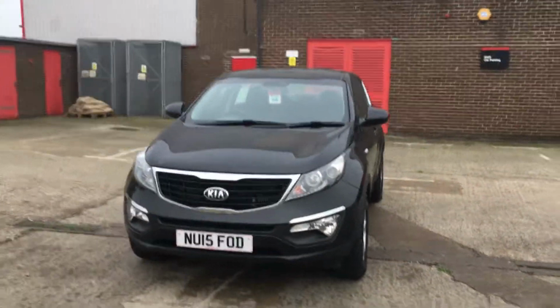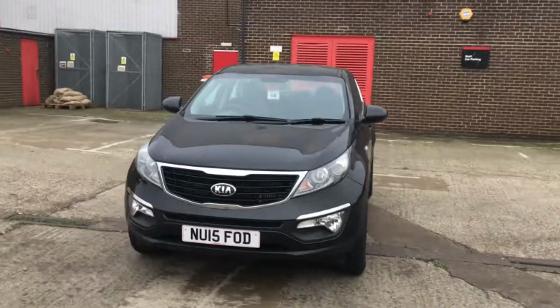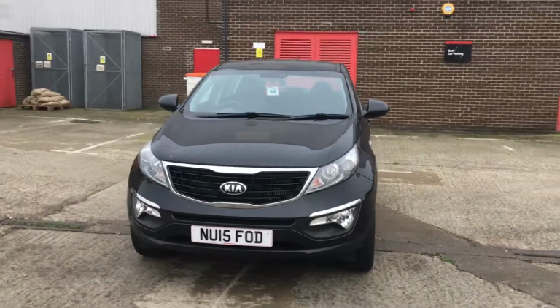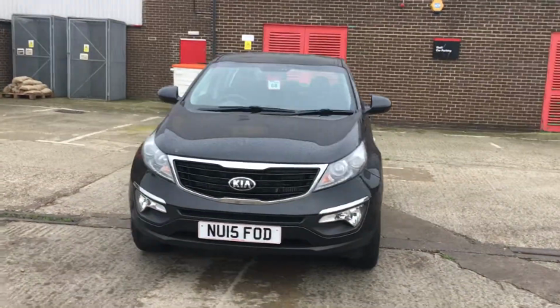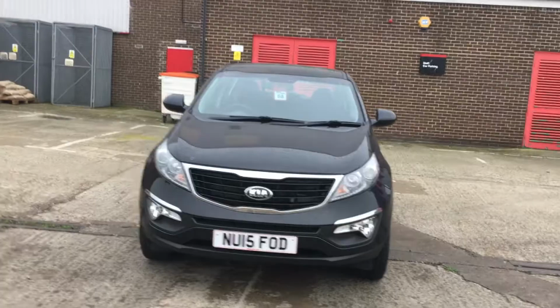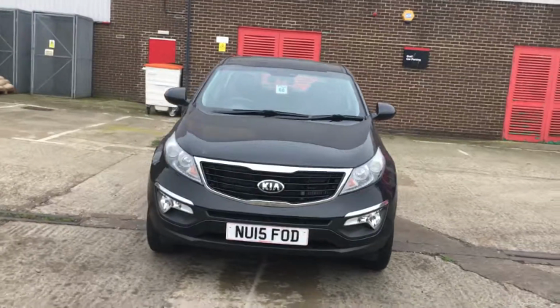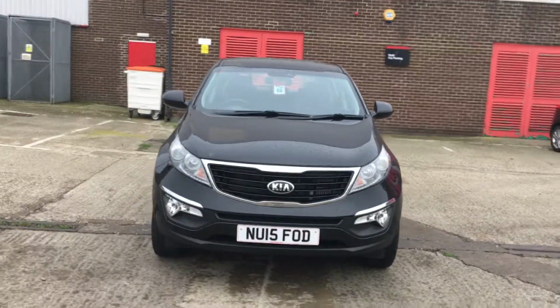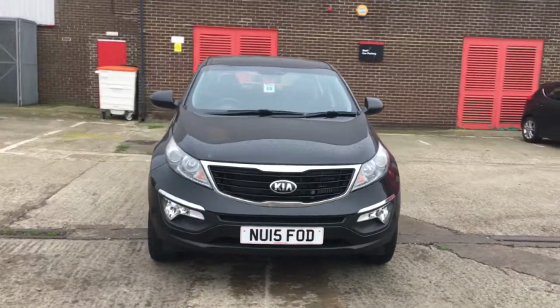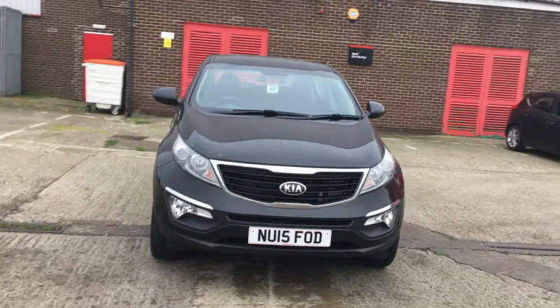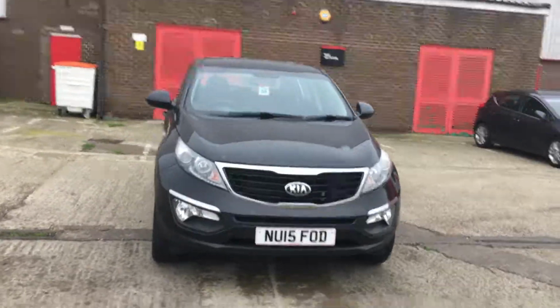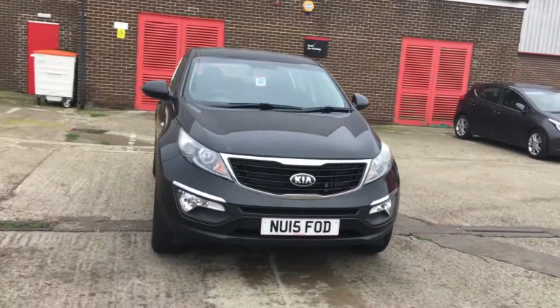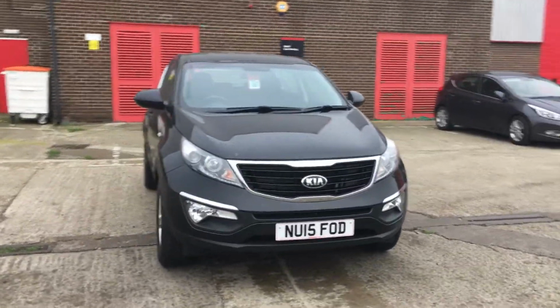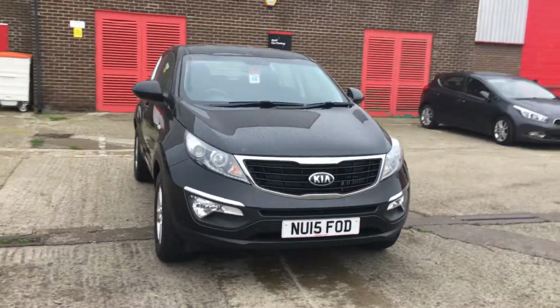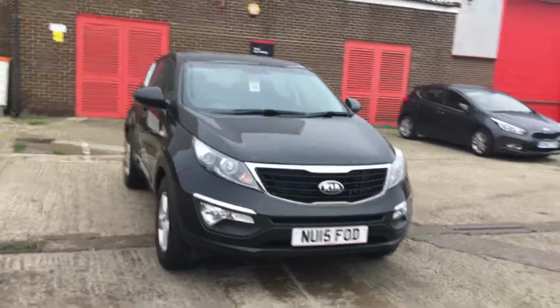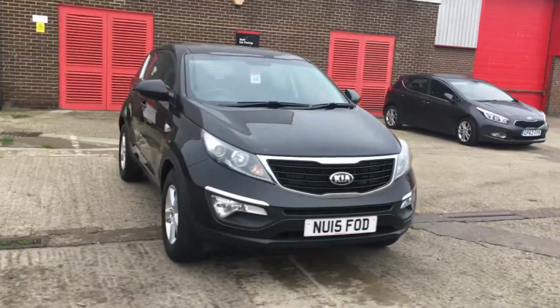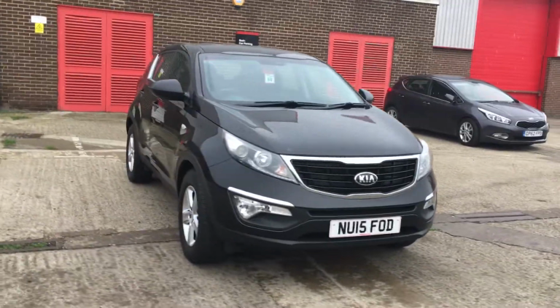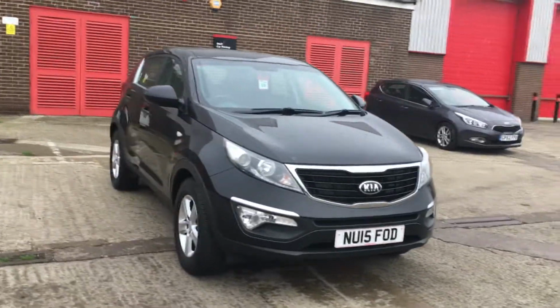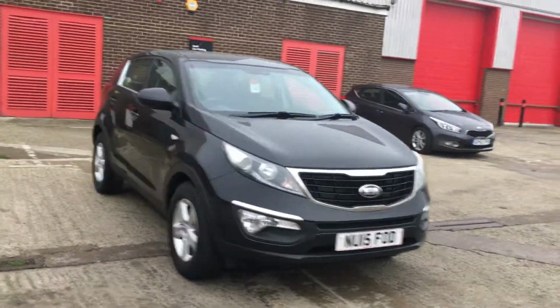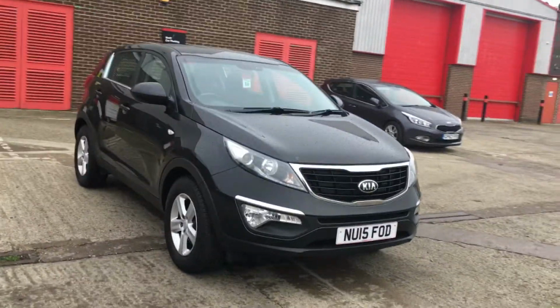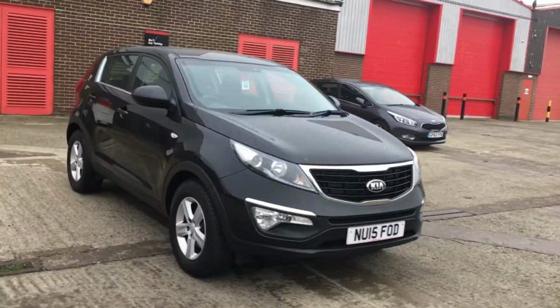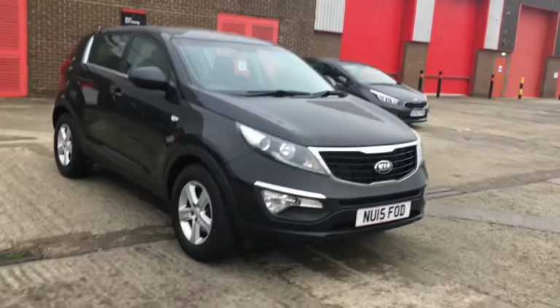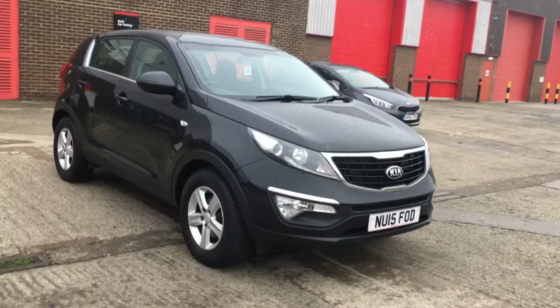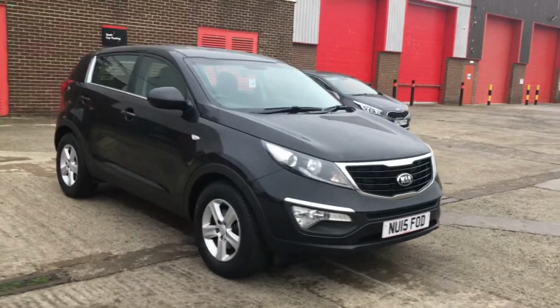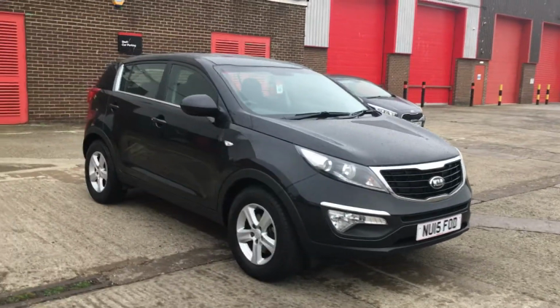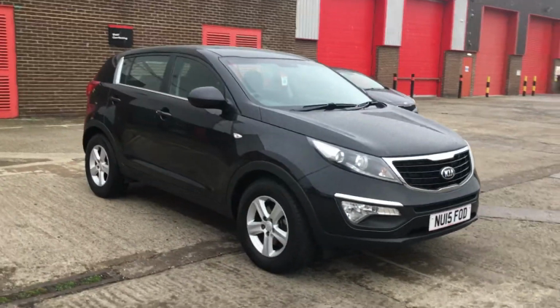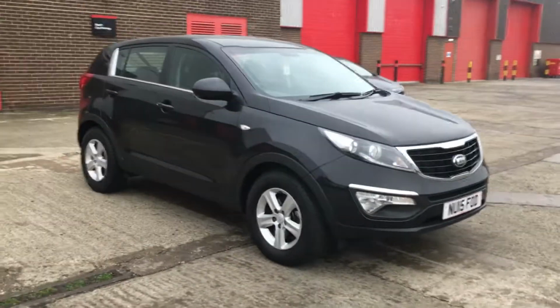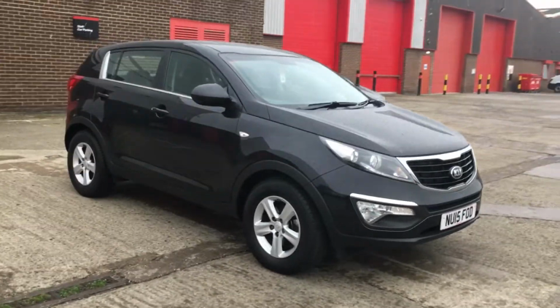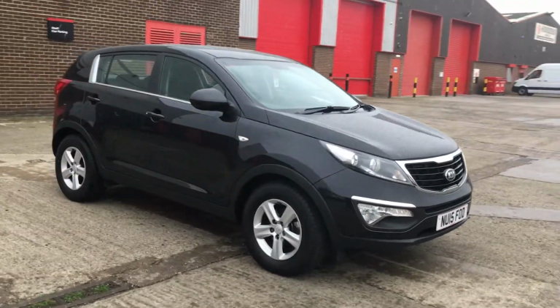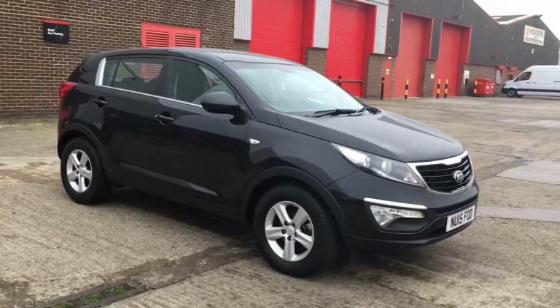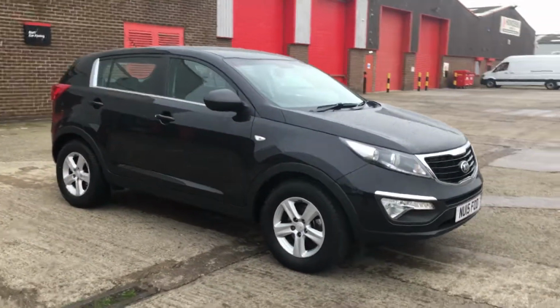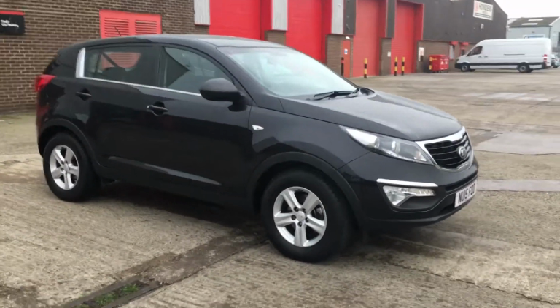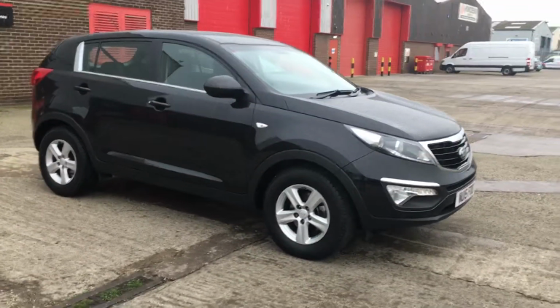This car has got a 1.7 diesel engine. It's only got 12,388 miles on the clock, it's got one previous owner, a full service history, and the remainder of the 7 year warranty.